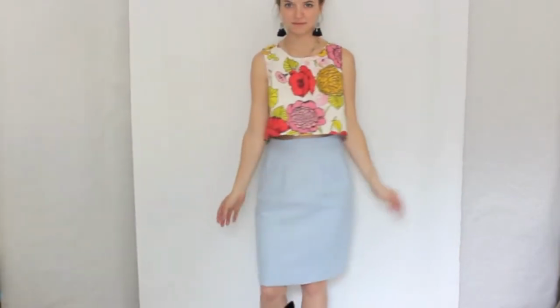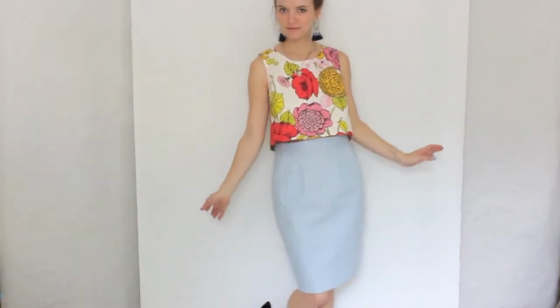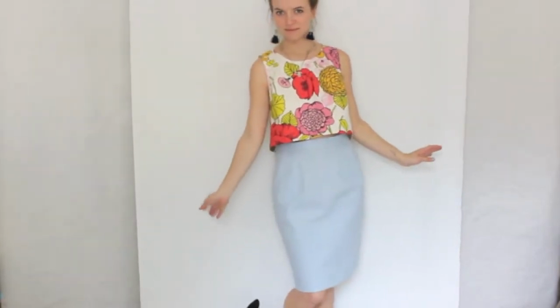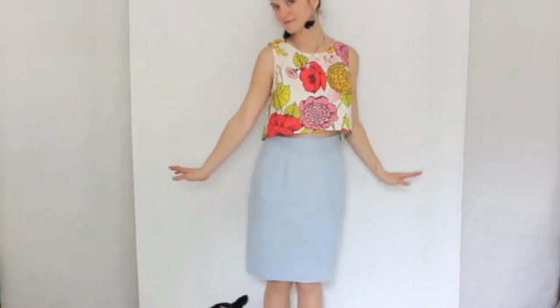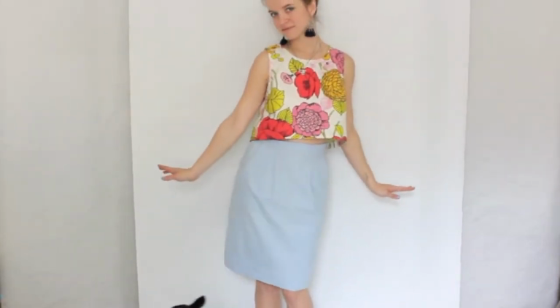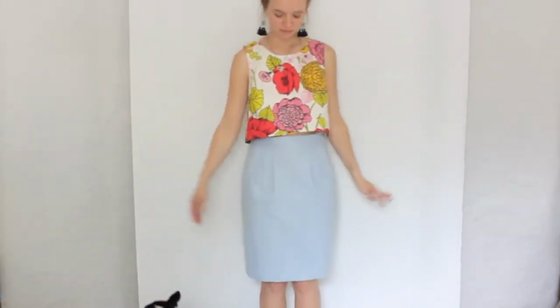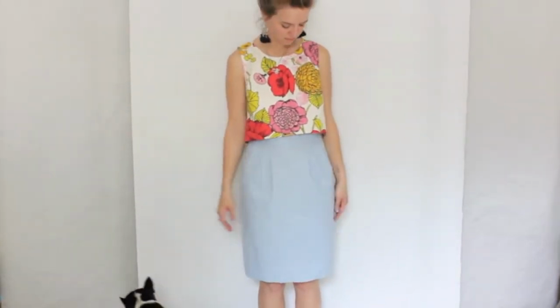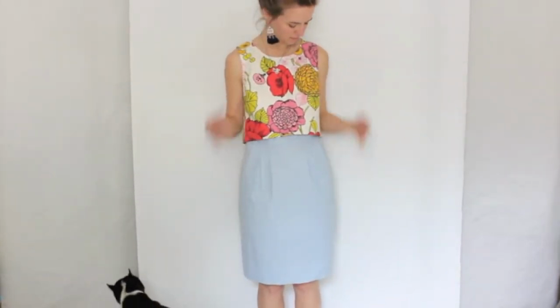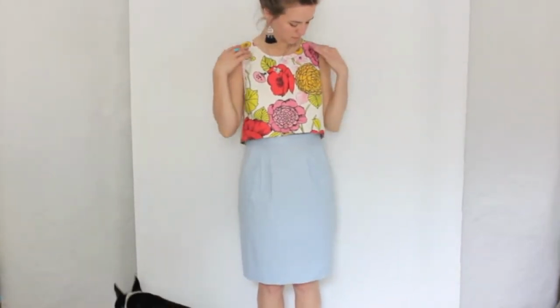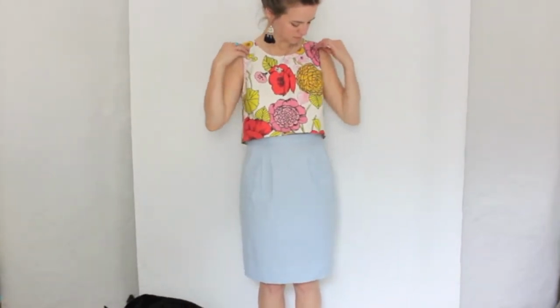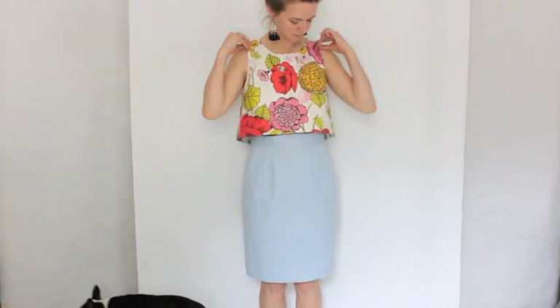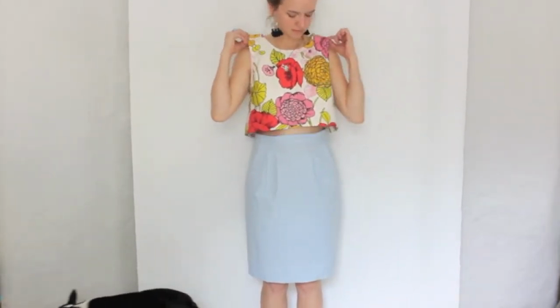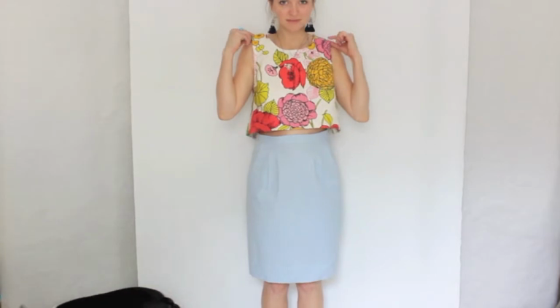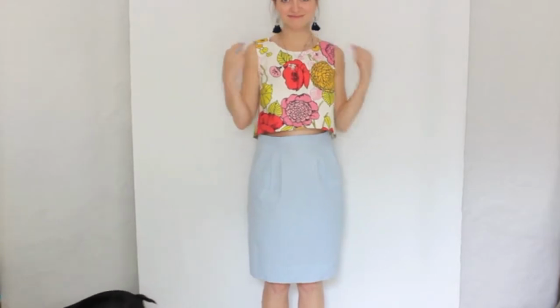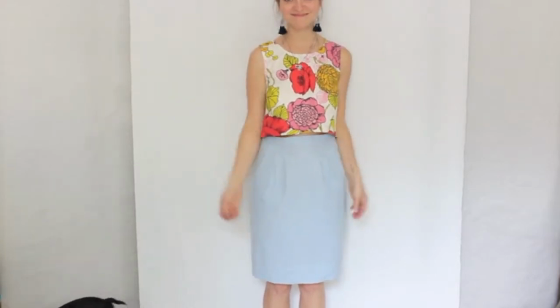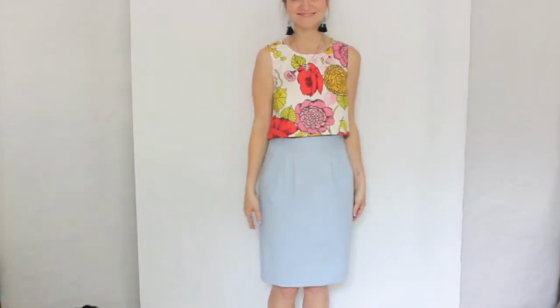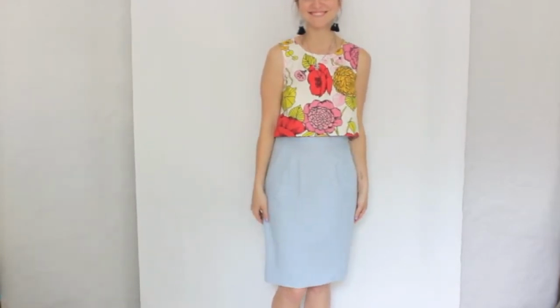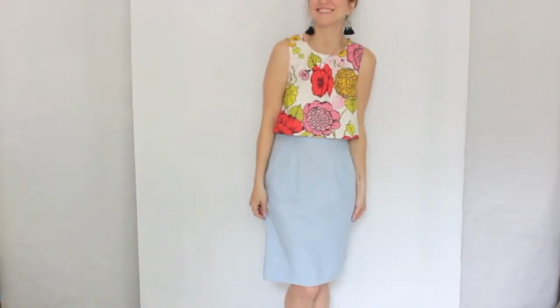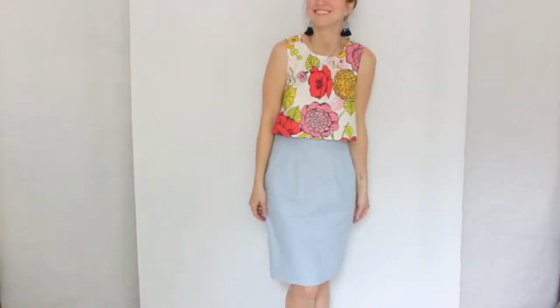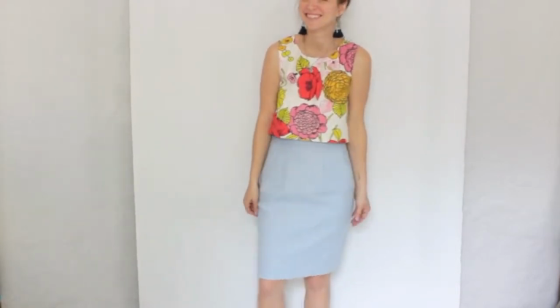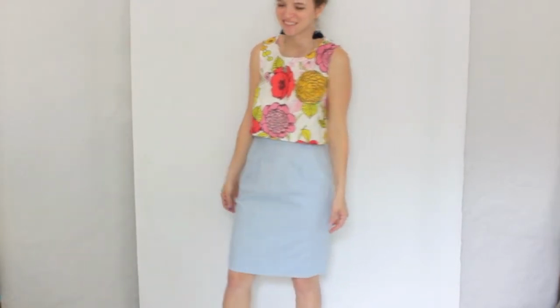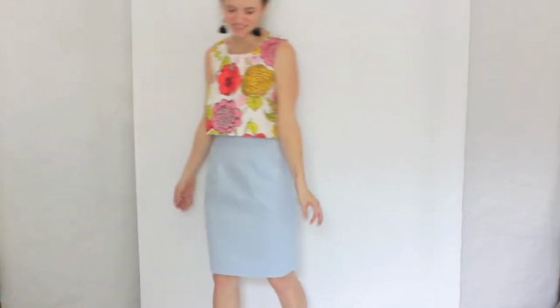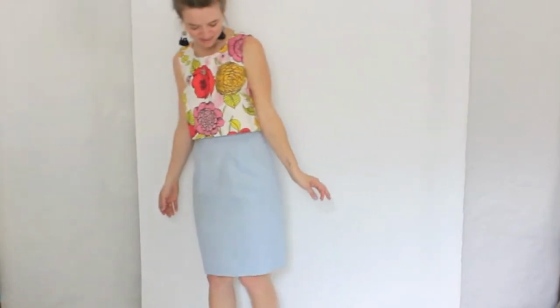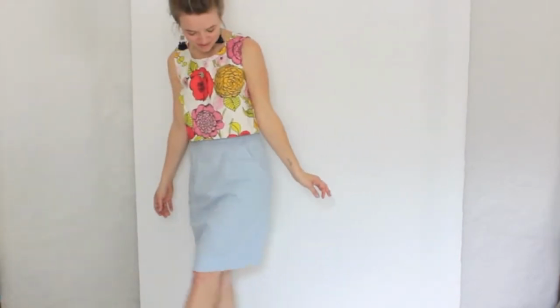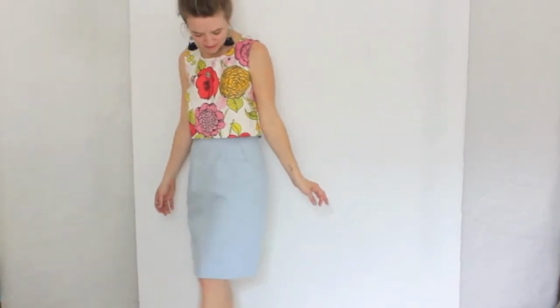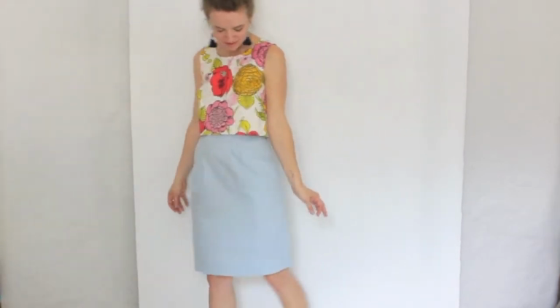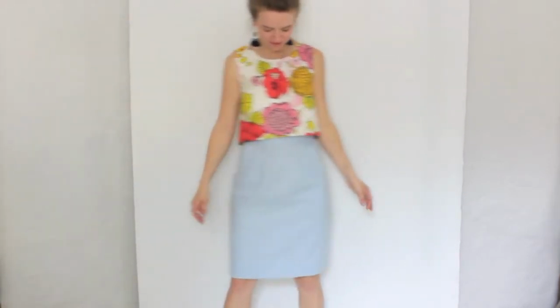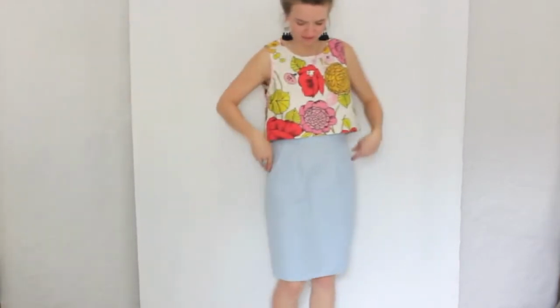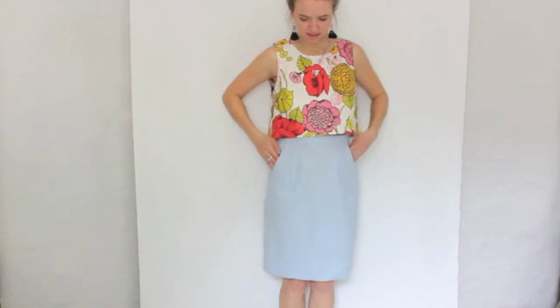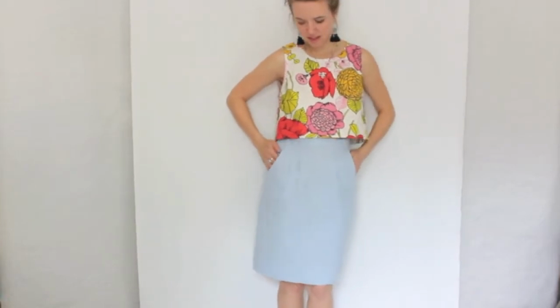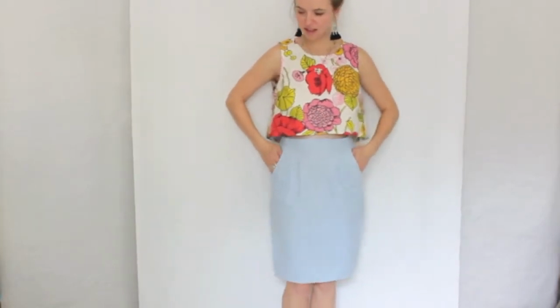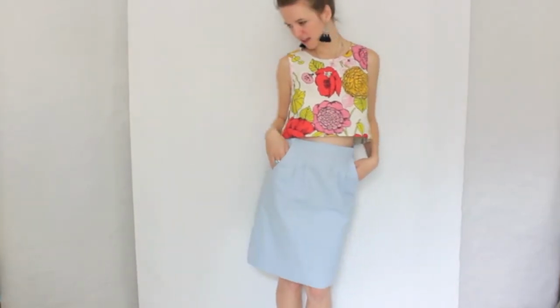The top I'm wearing is also self-drafted. It's a cute little split back crop top. This one might be offered as a pattern soon, so keep an eye out for it.